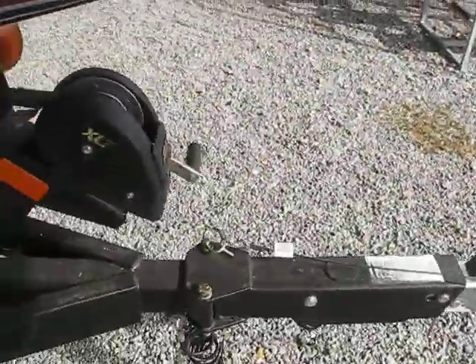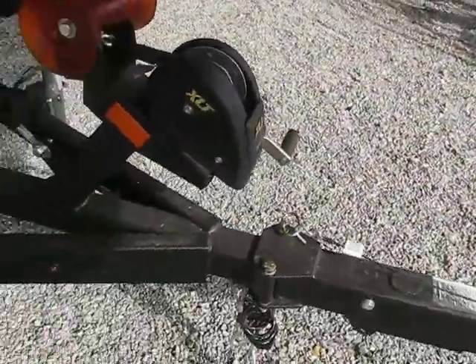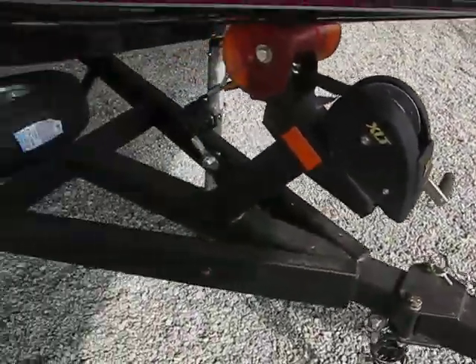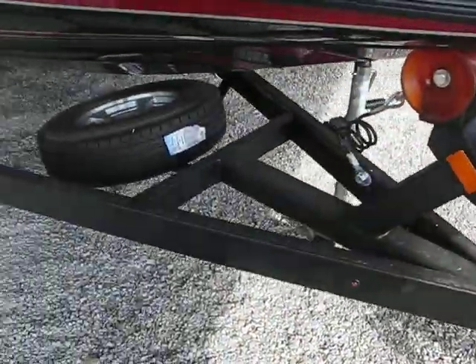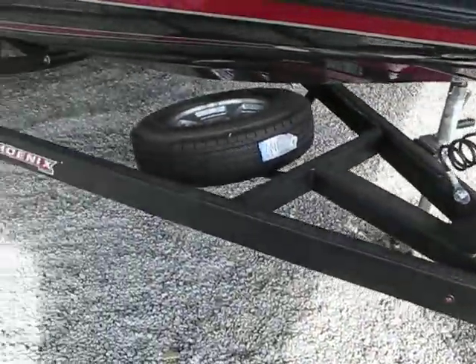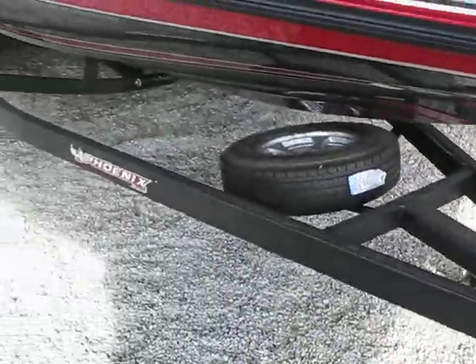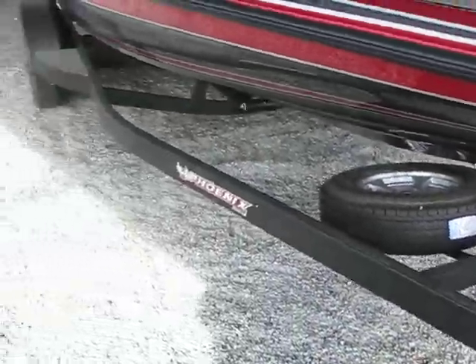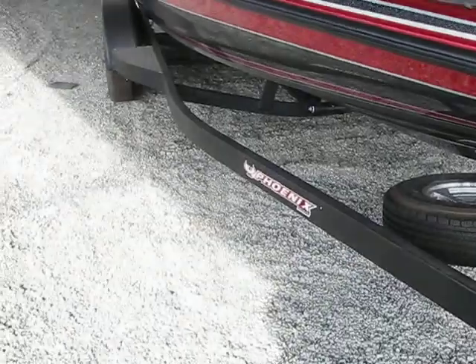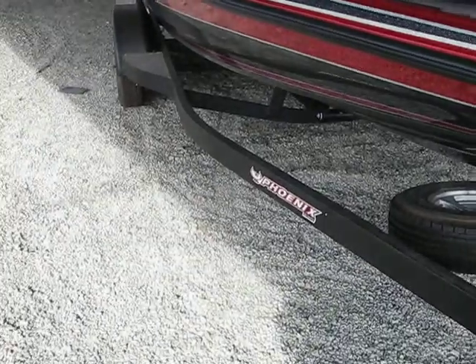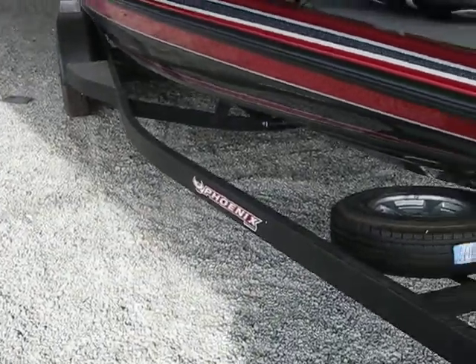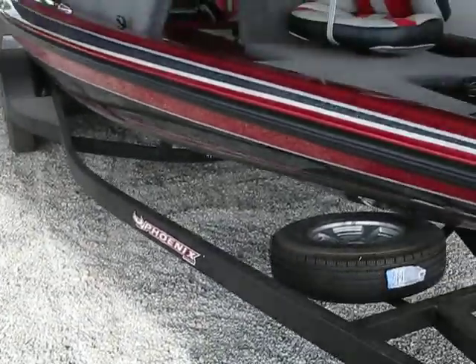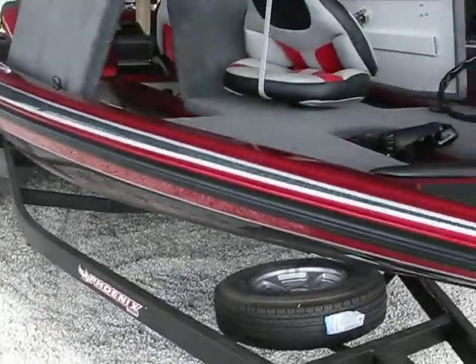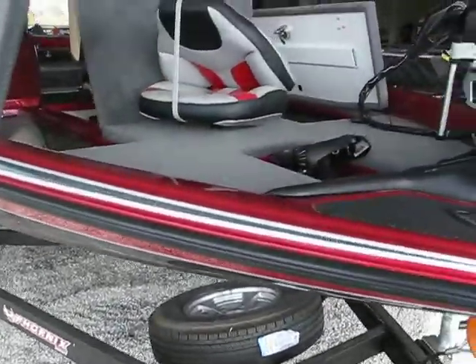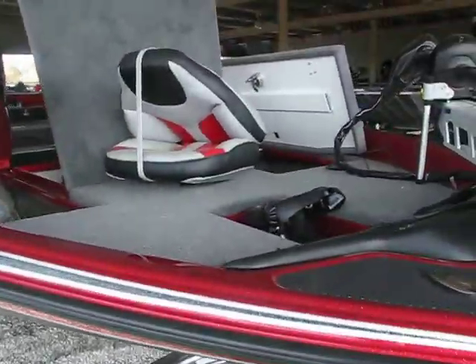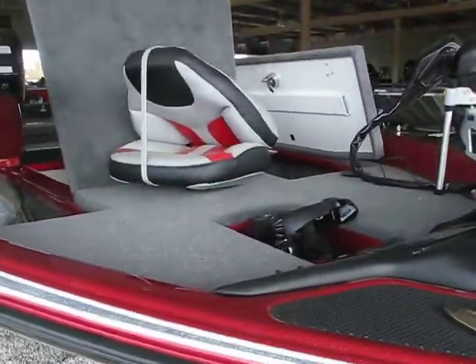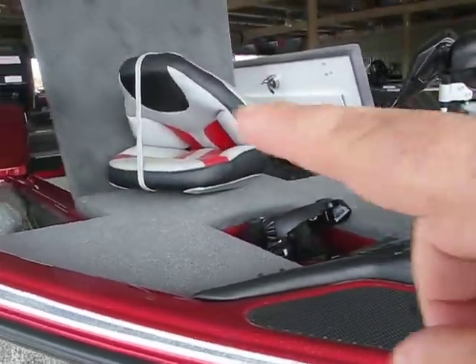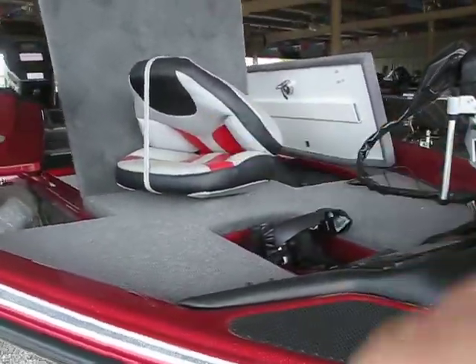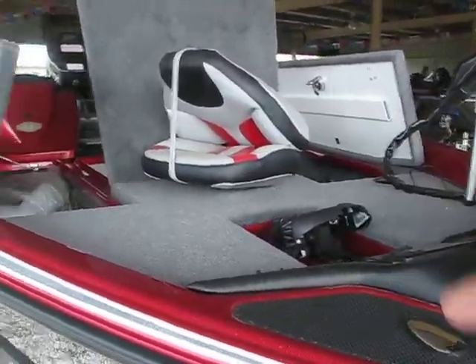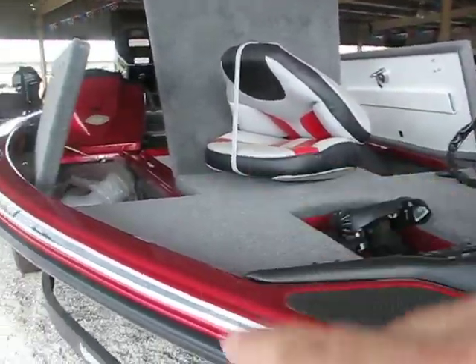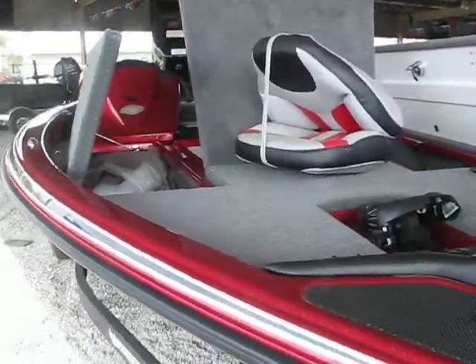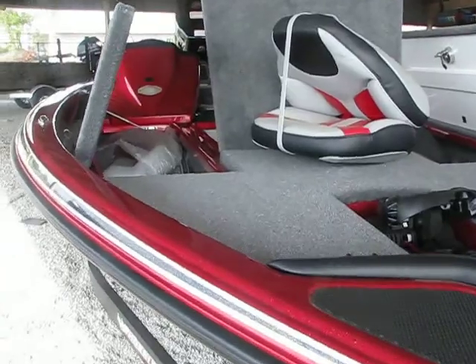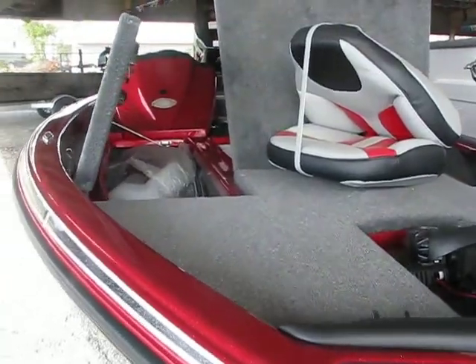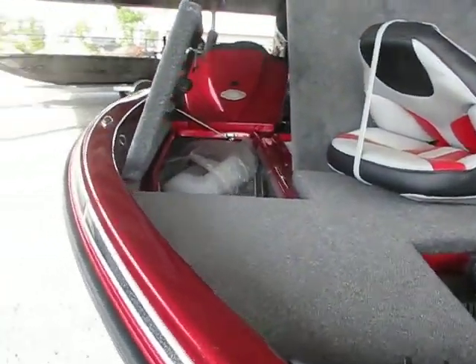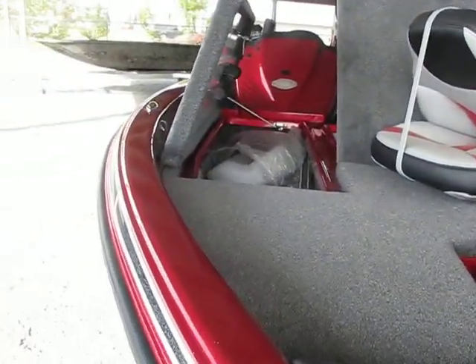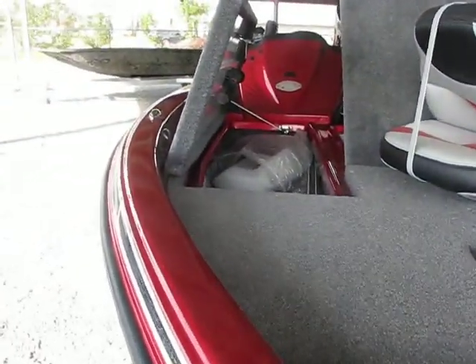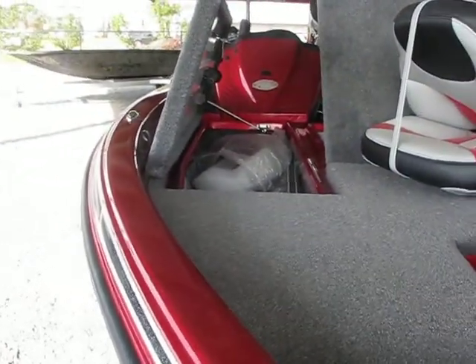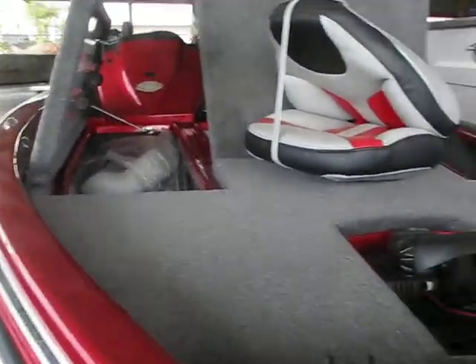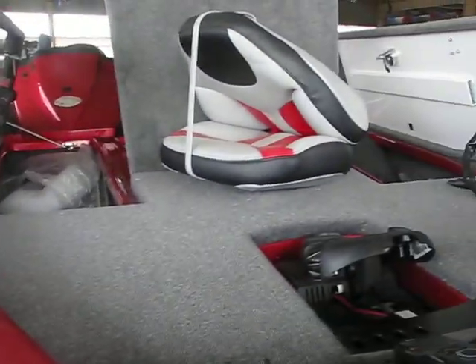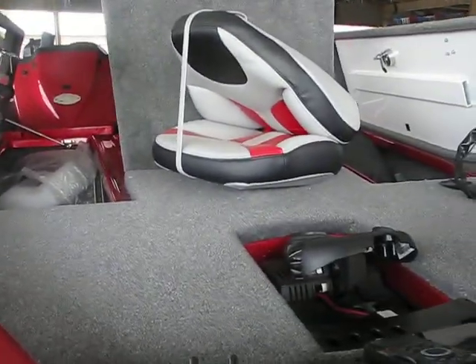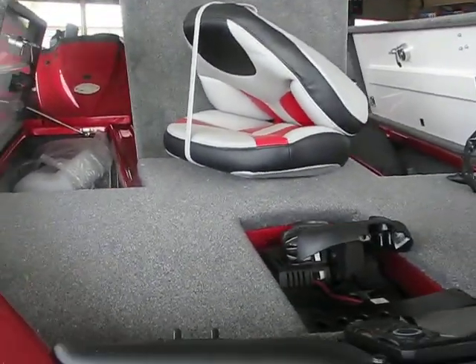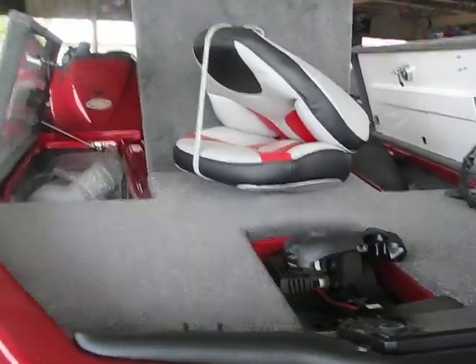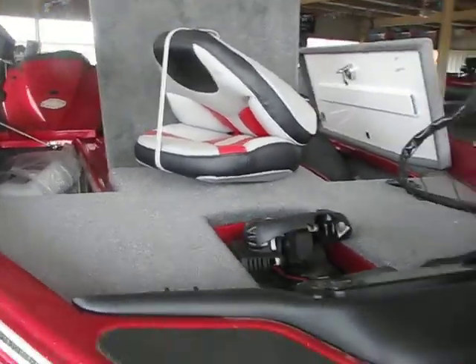Great trailer — awesomely made trailer. That seat actually goes in the rear. We do have what some people call a bicycle seat or lean seat that goes right there on the front deck.